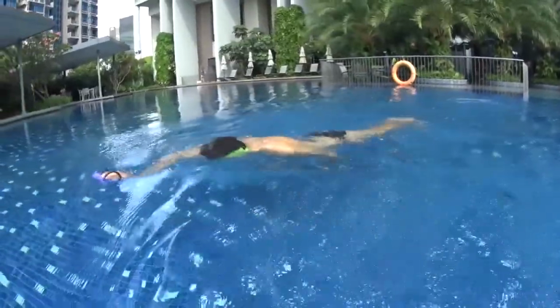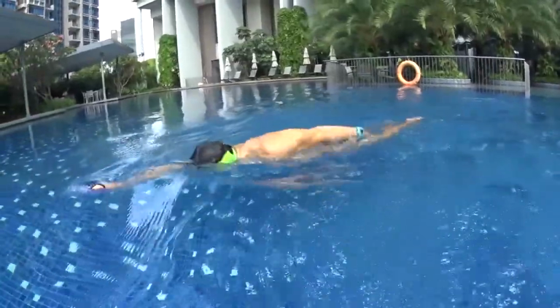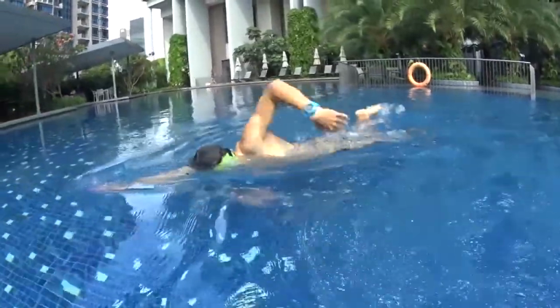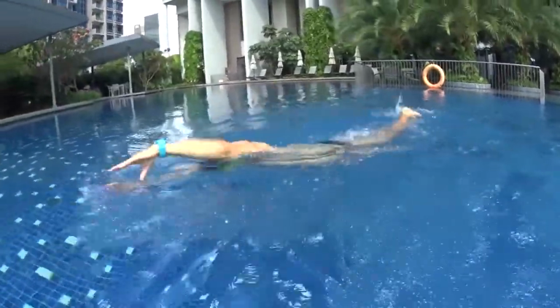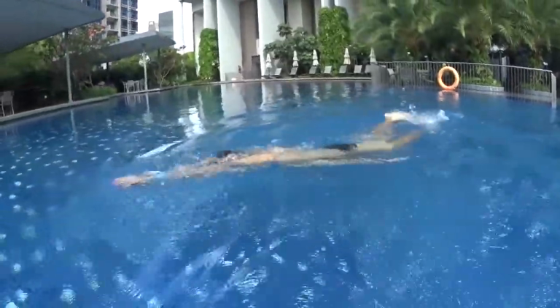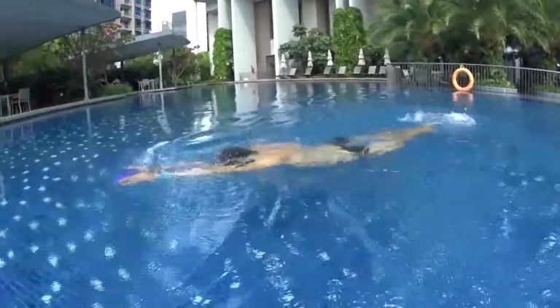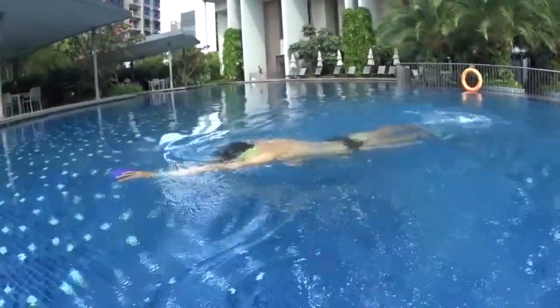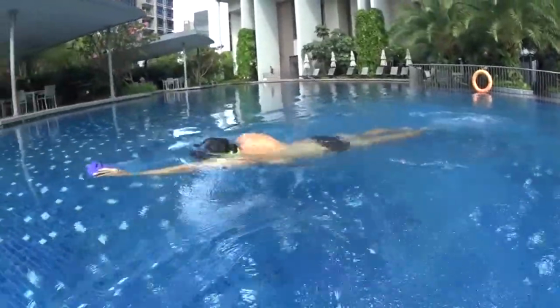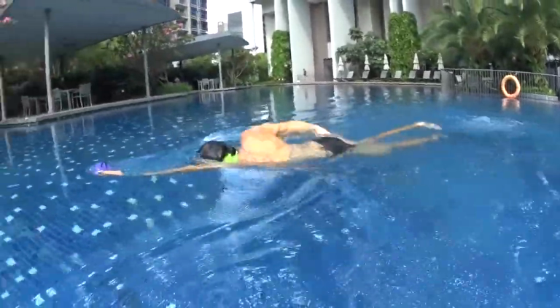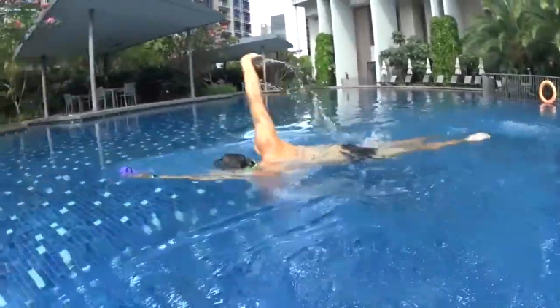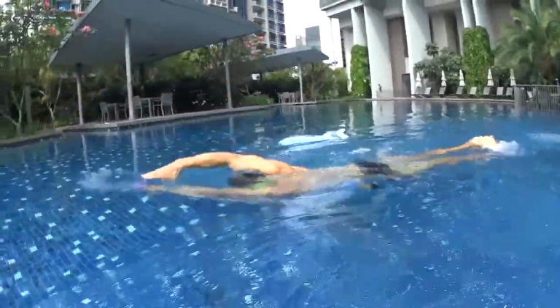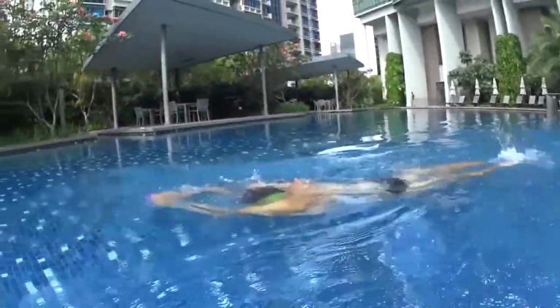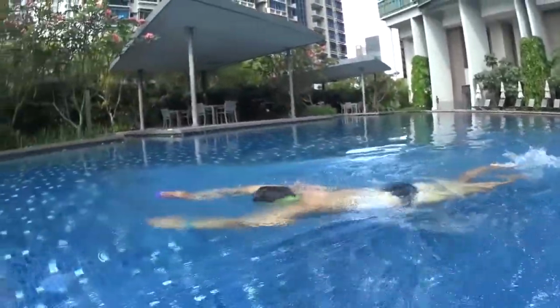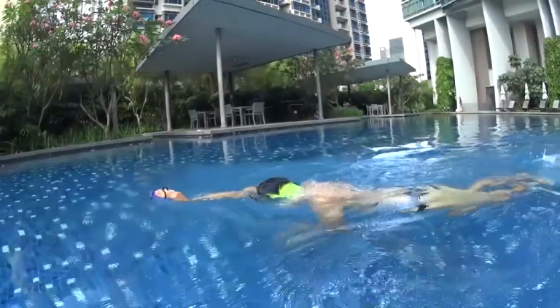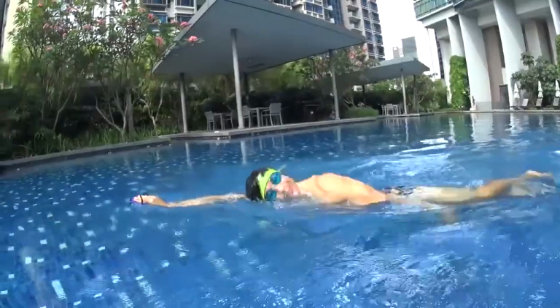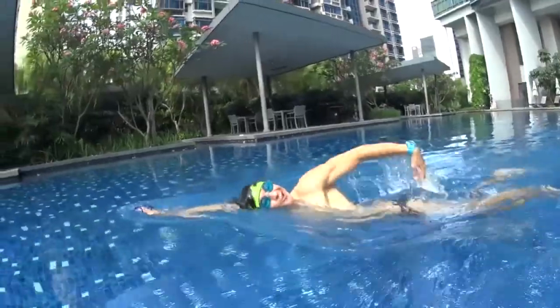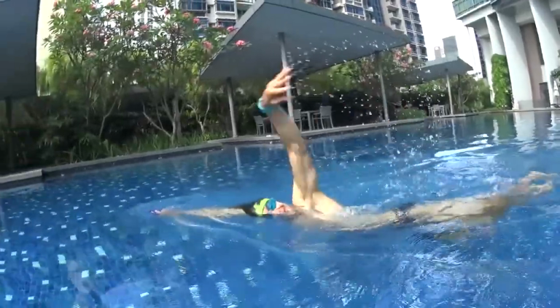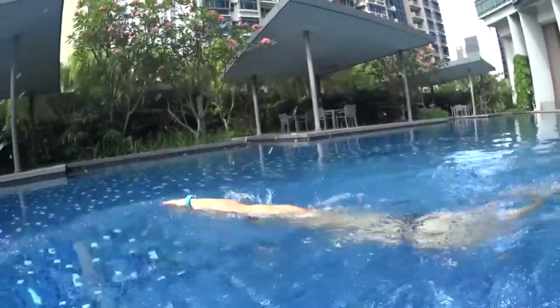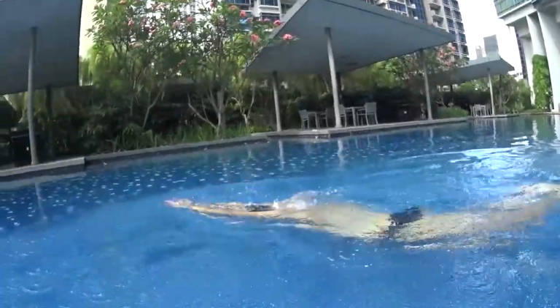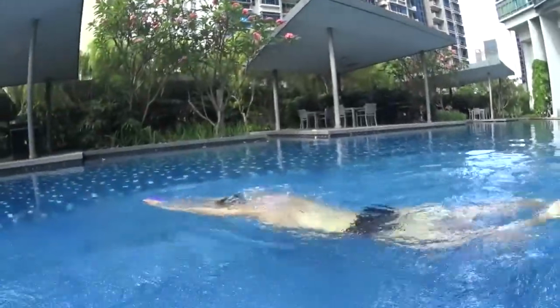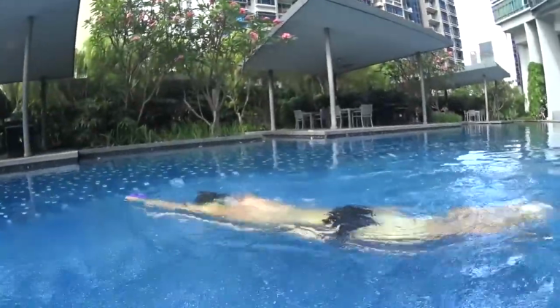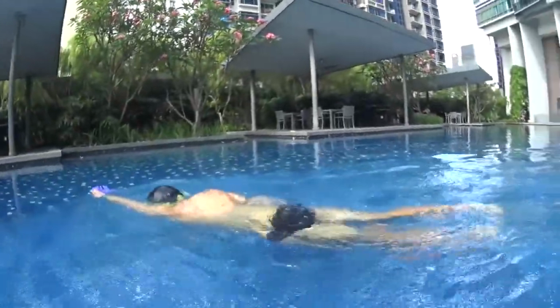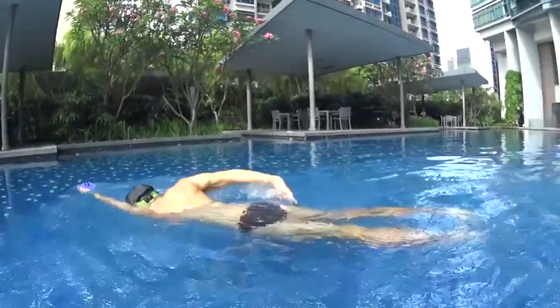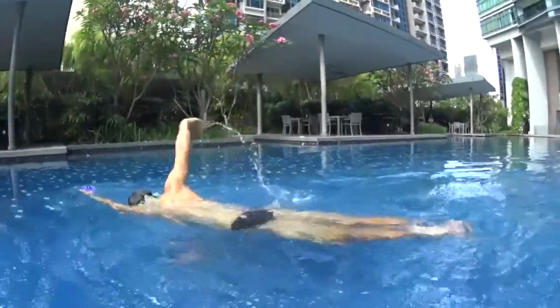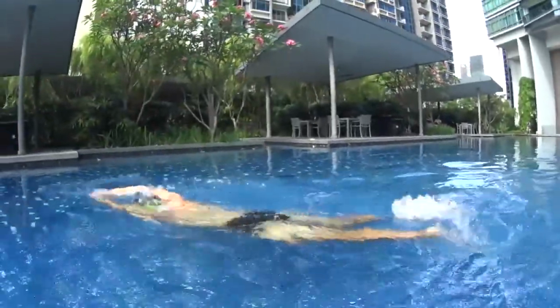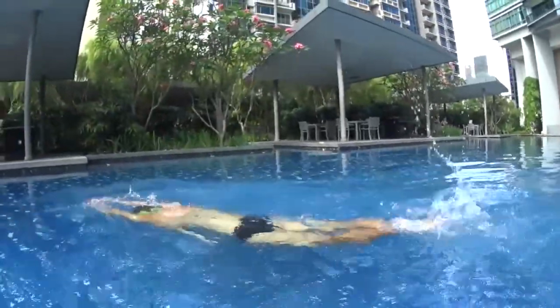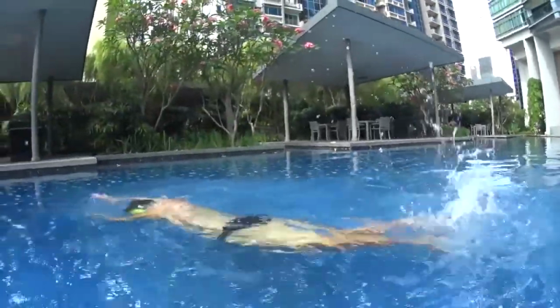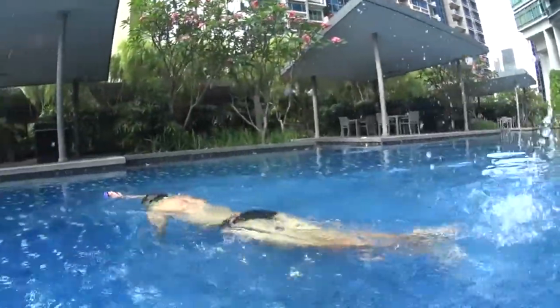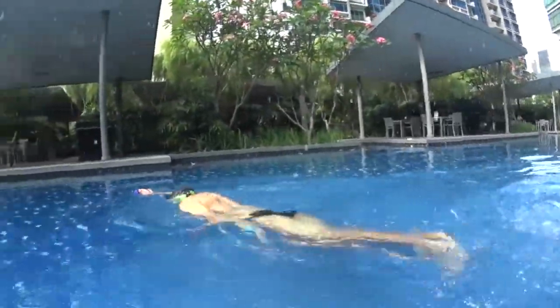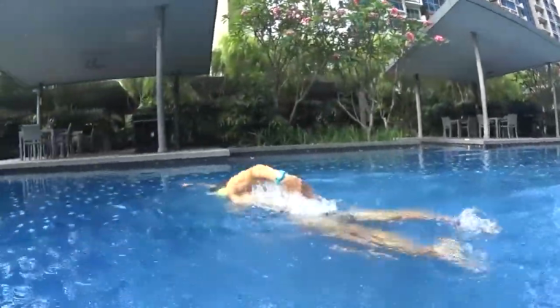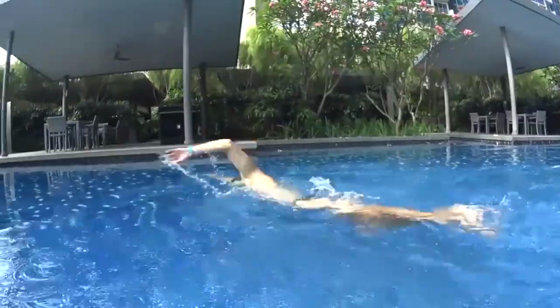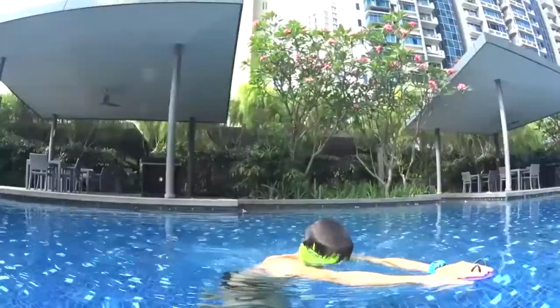One big stroke, catch the board. Two big stroke, catch the board. Breathe at number three on the side. Keep your big stroke relaxed with bubbles, and keep your board on the surface.